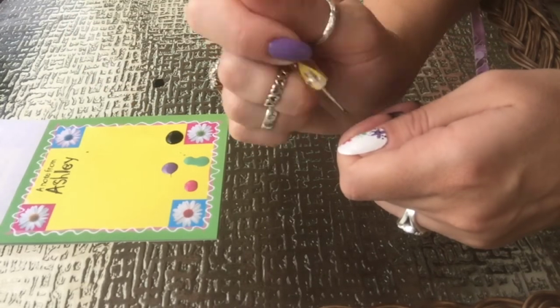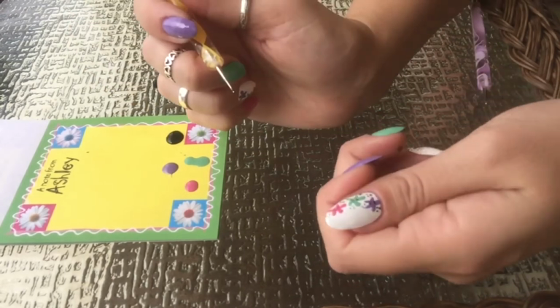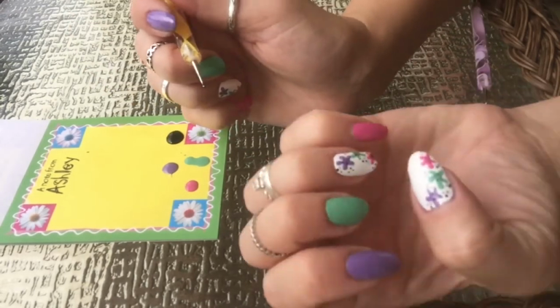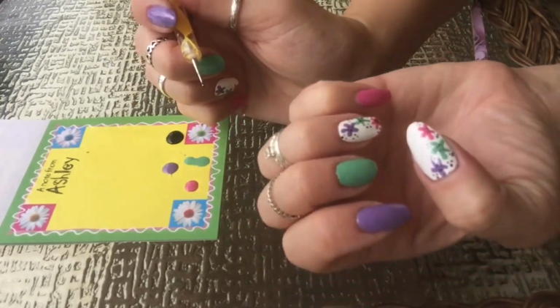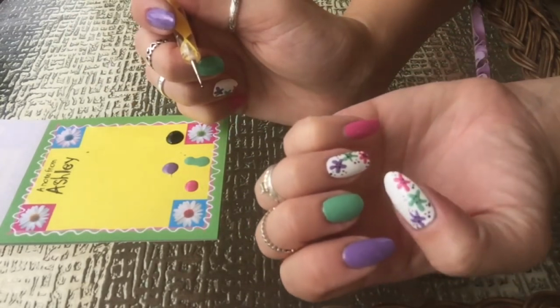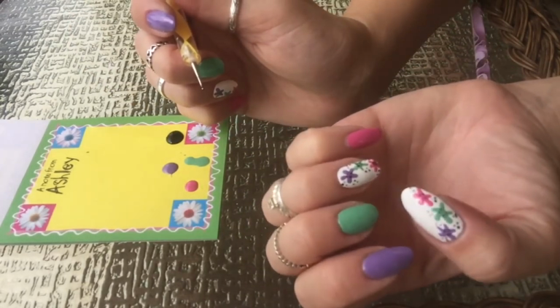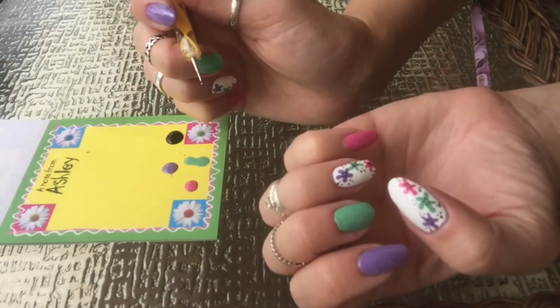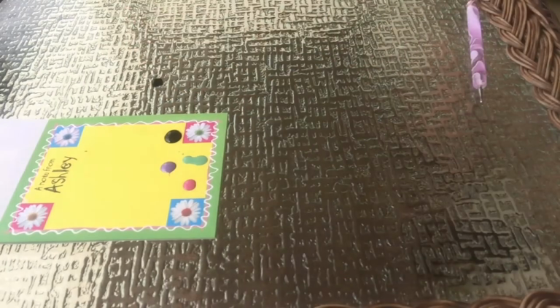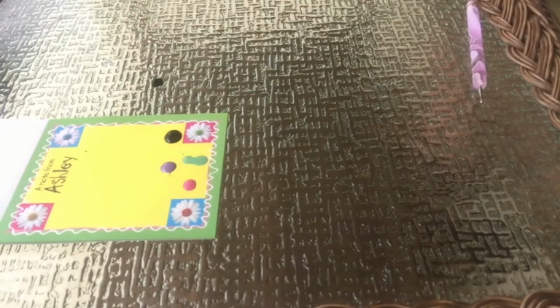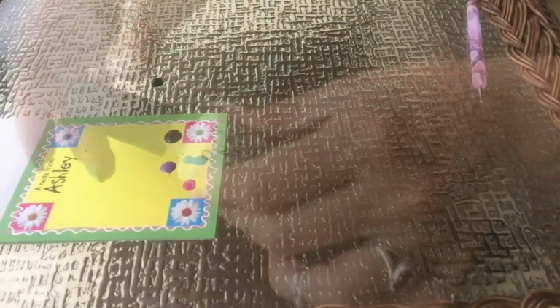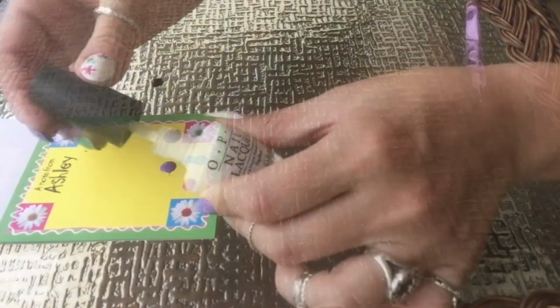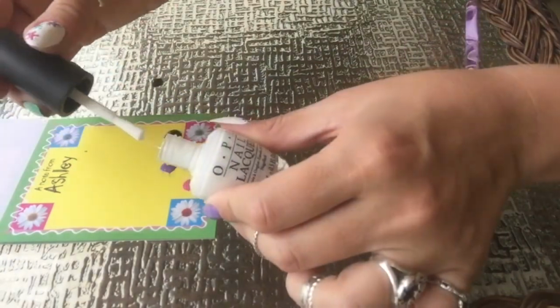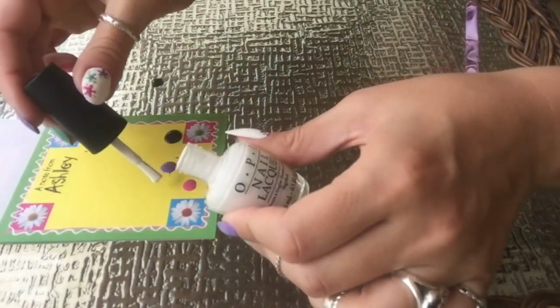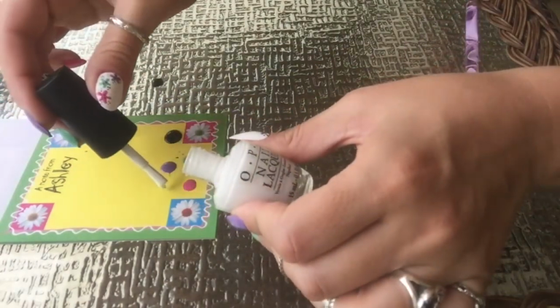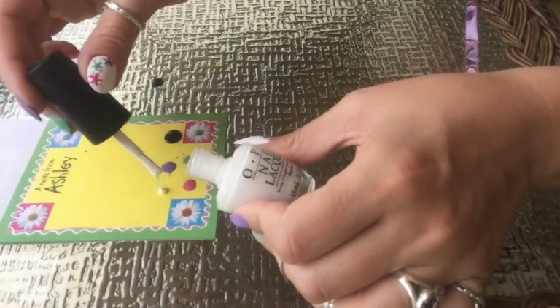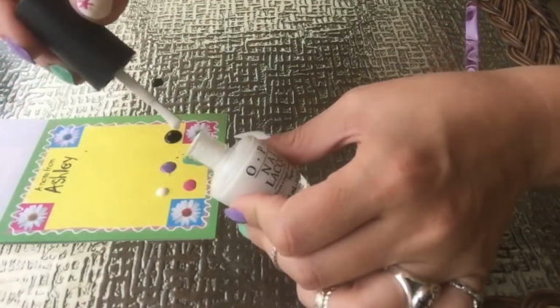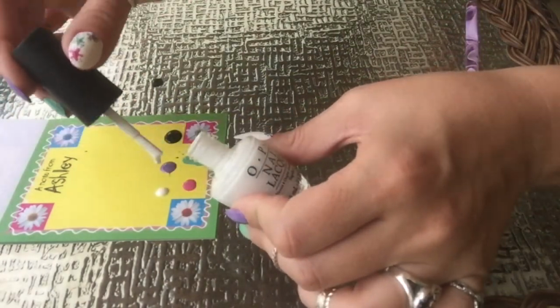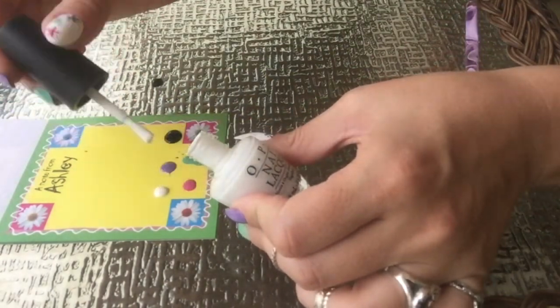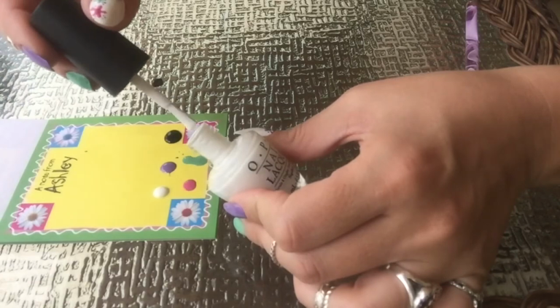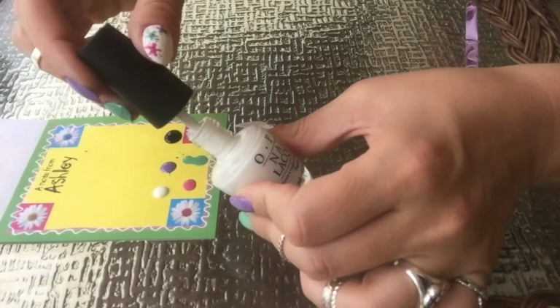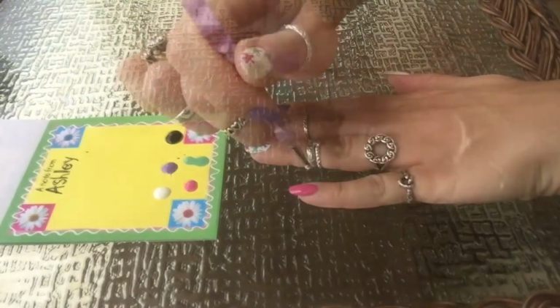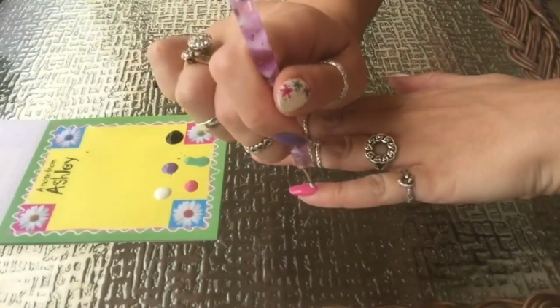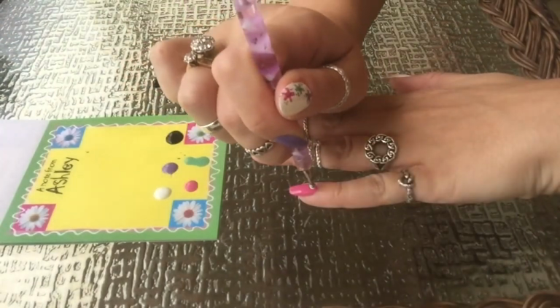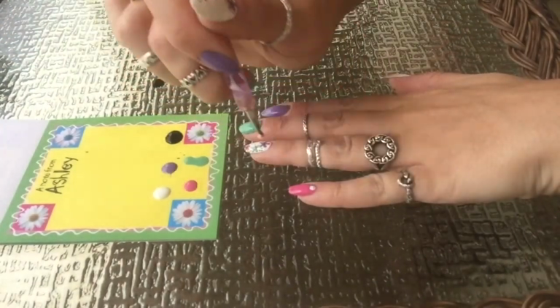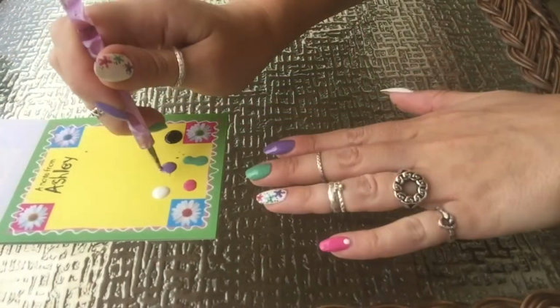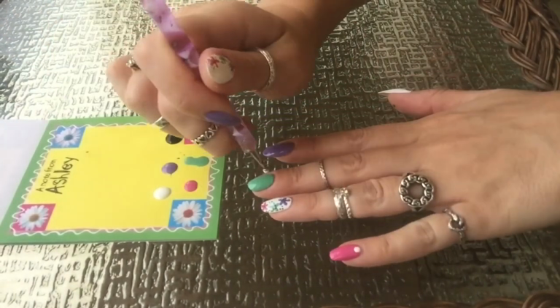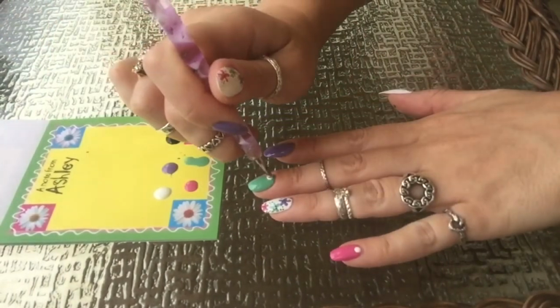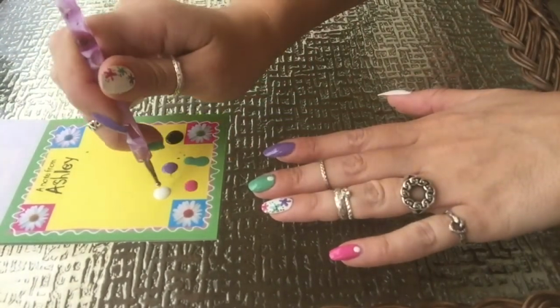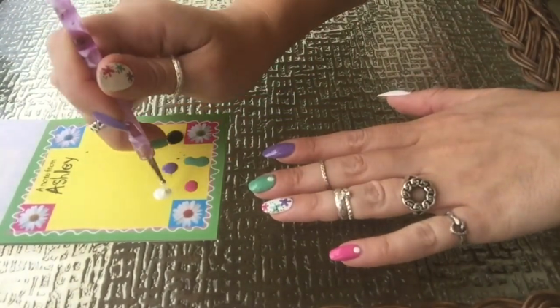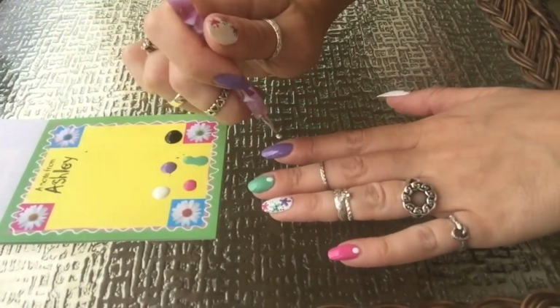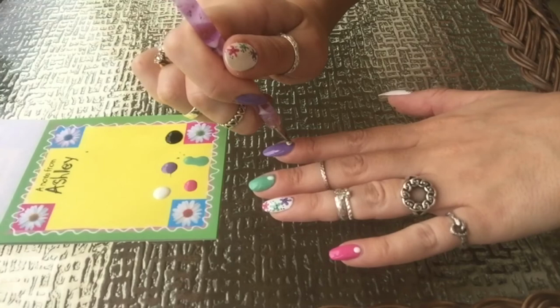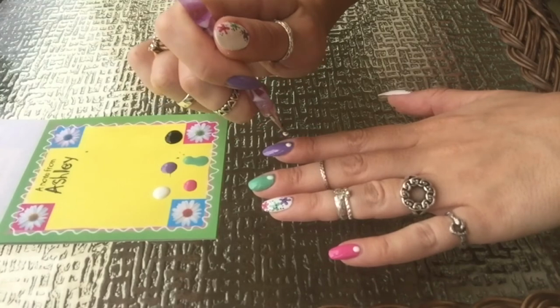When you're done filling in the excess space, this is how they should look. Now I'm going back in with Alpine Snow to give the plain nails a little design. I'm going to put a large dot and a small dot at the base of each nail.